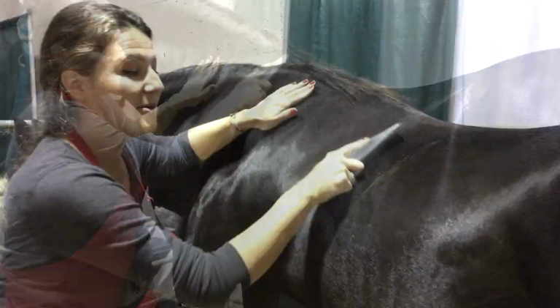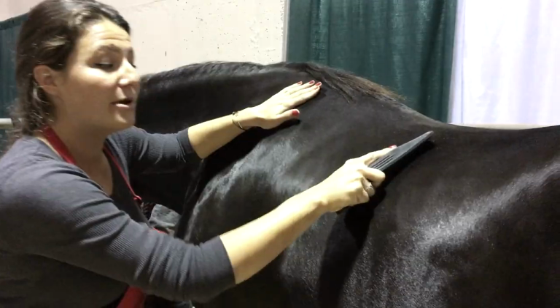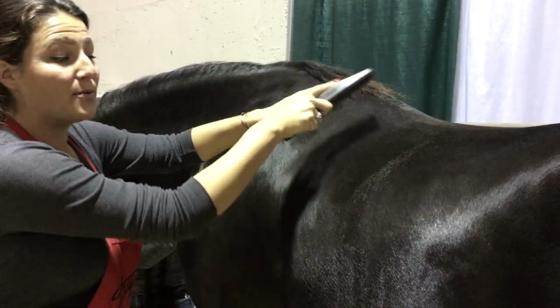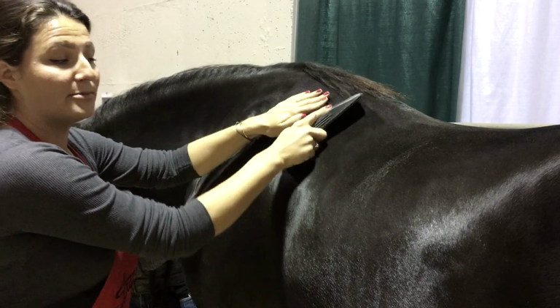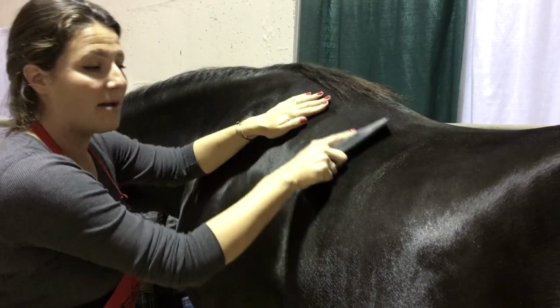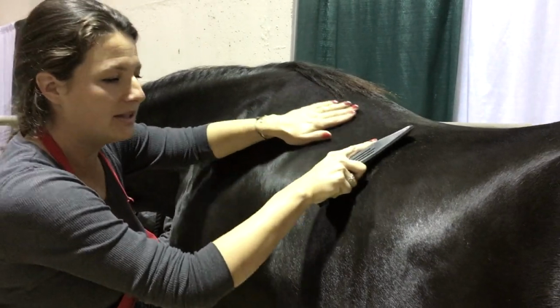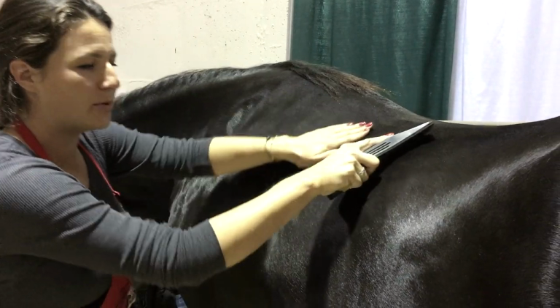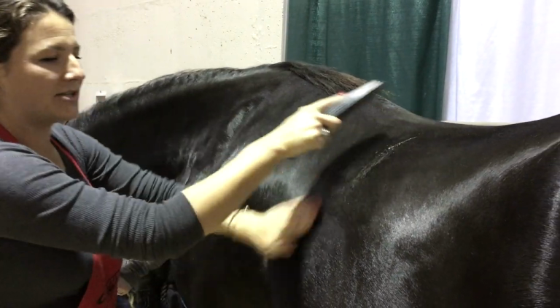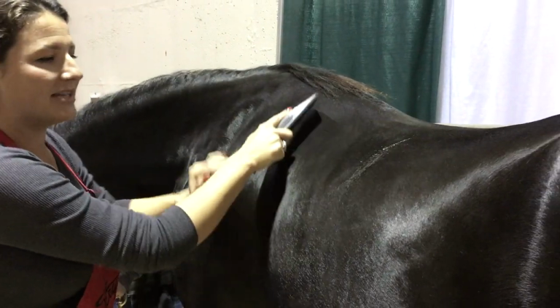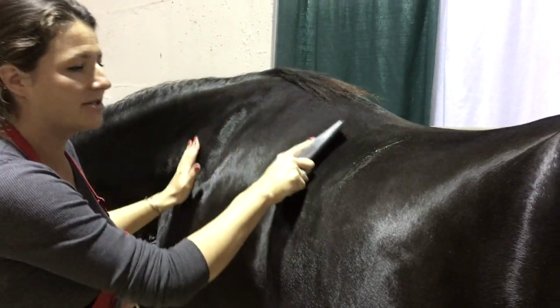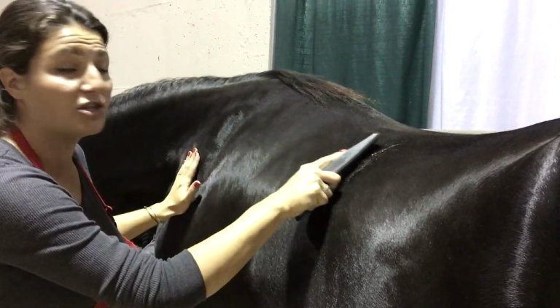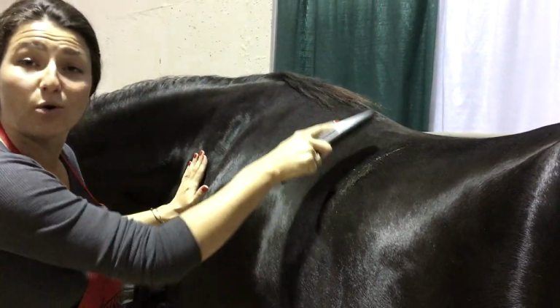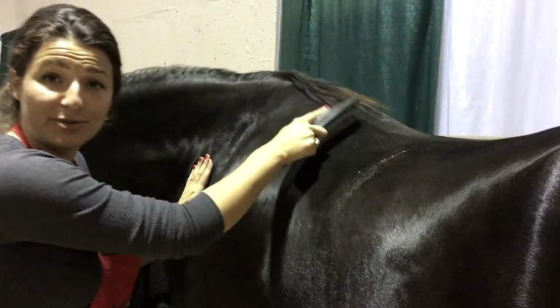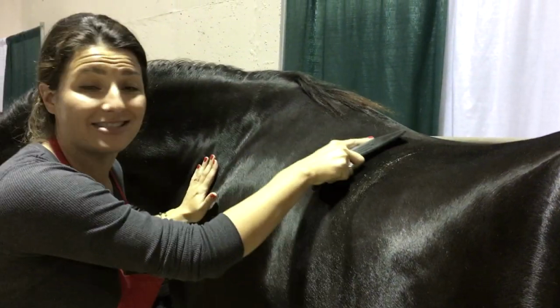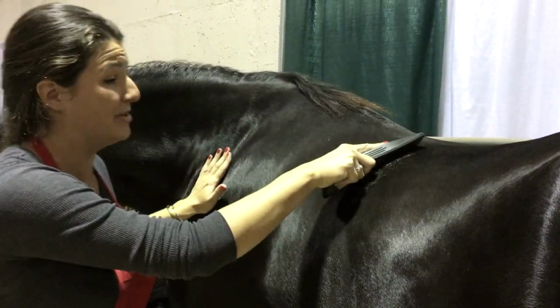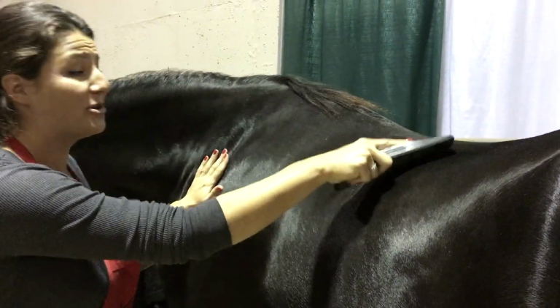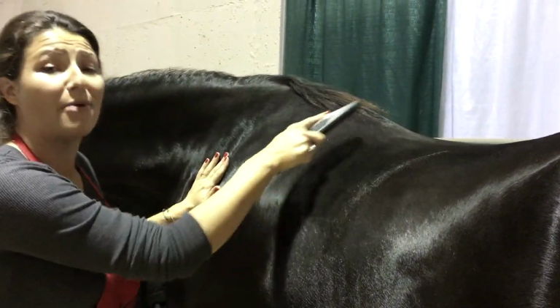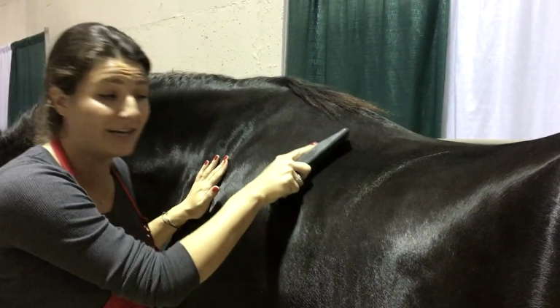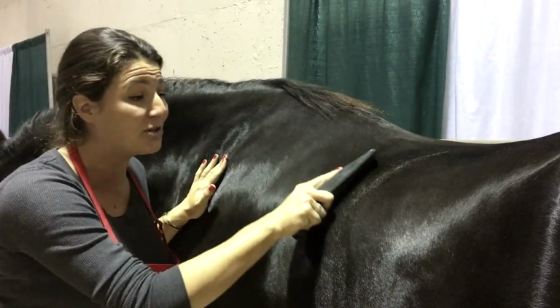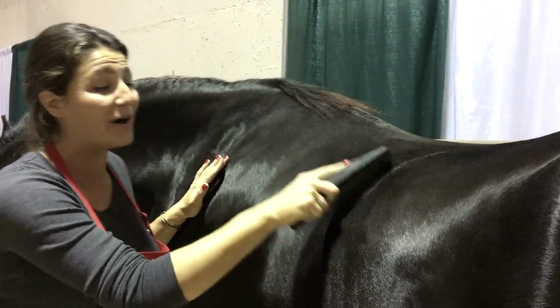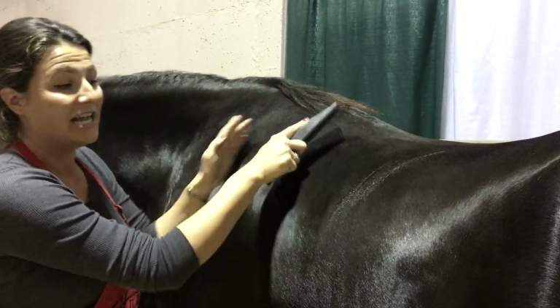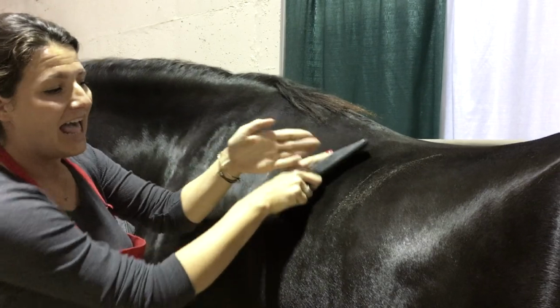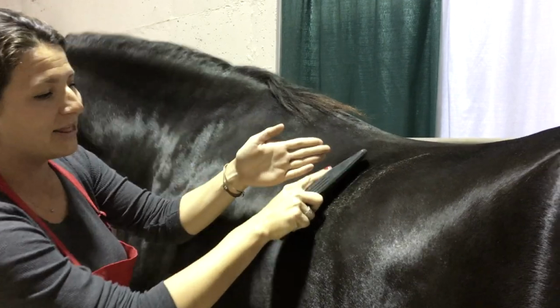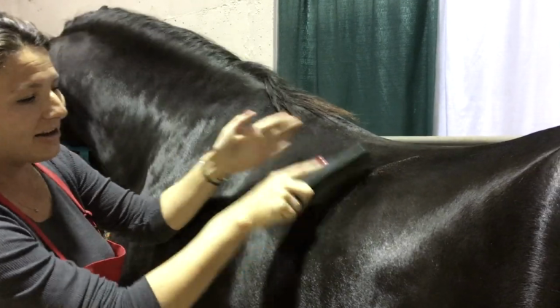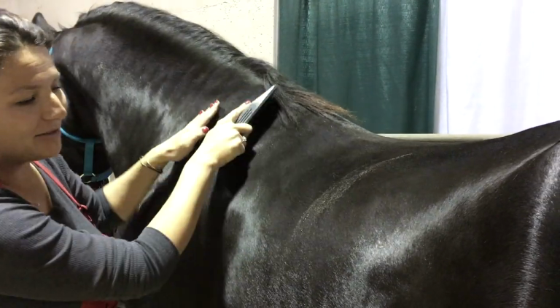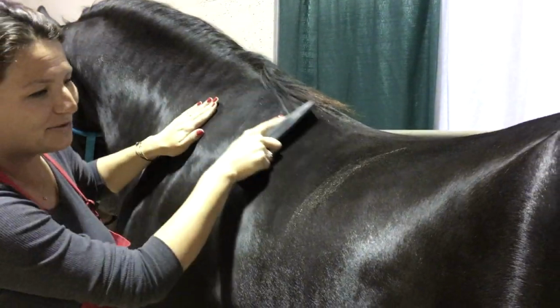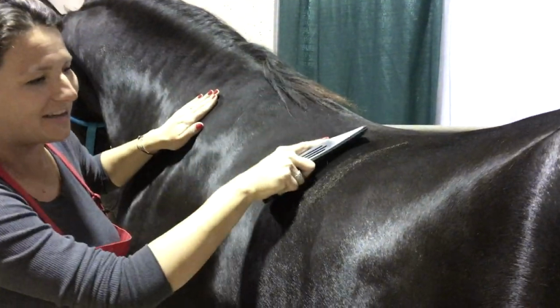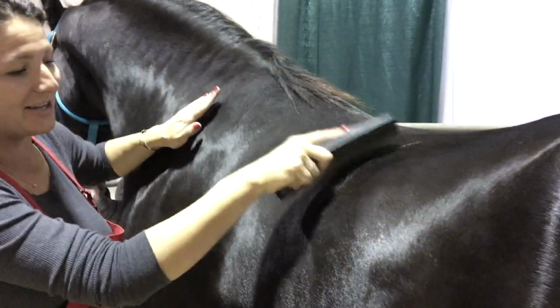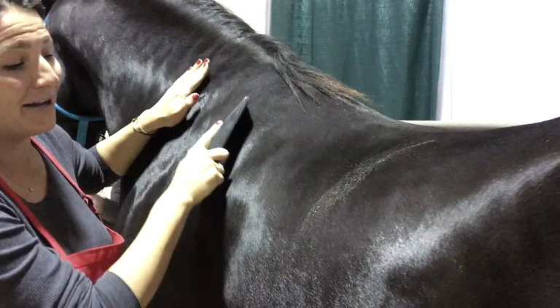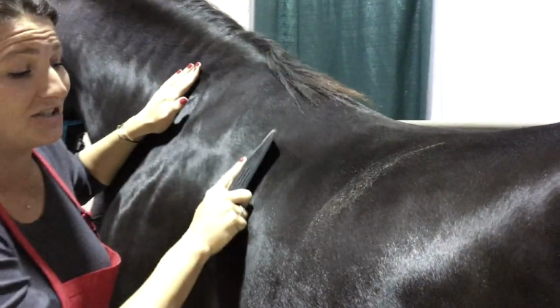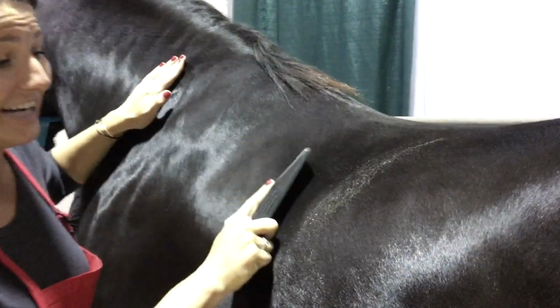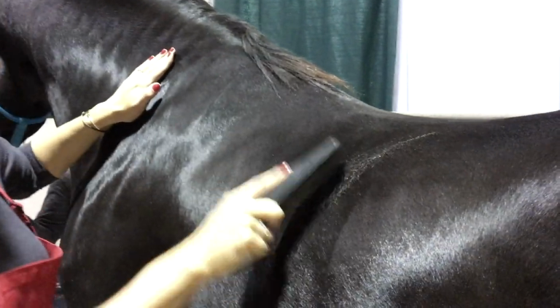When the muscle warms up, the muscle gets a massage, your horse relaxes, and you're bonding with your horse. Look at all of the beautiful stuff that's coming out of that shiny coat.